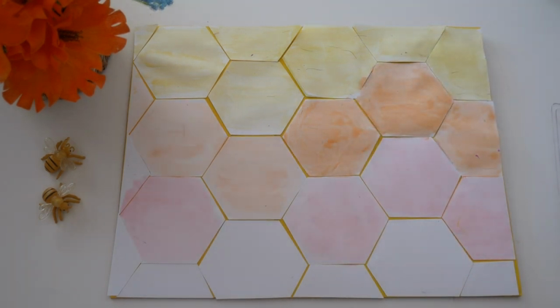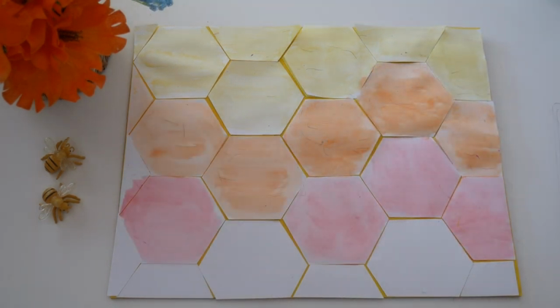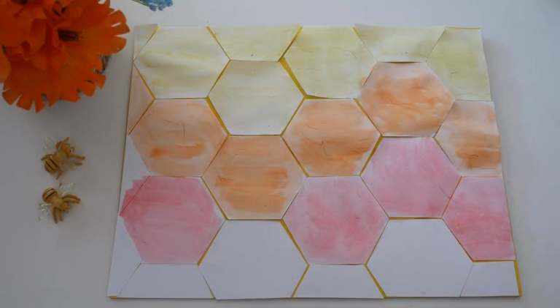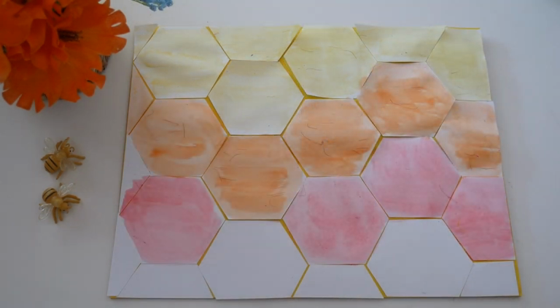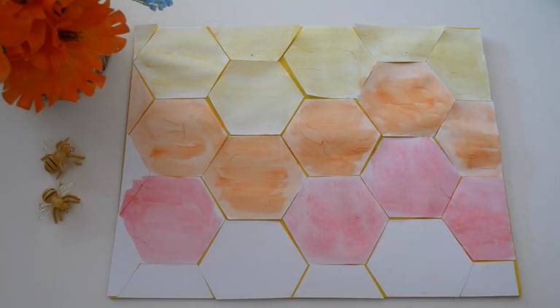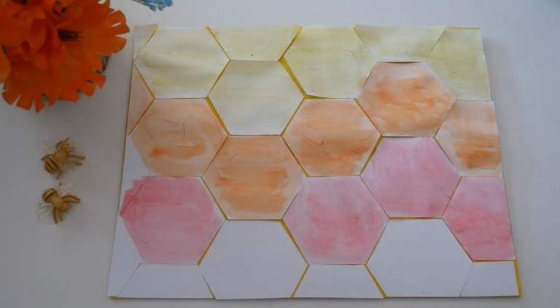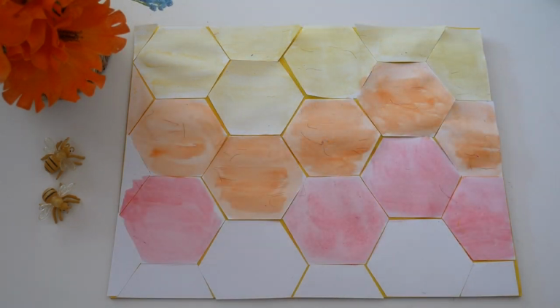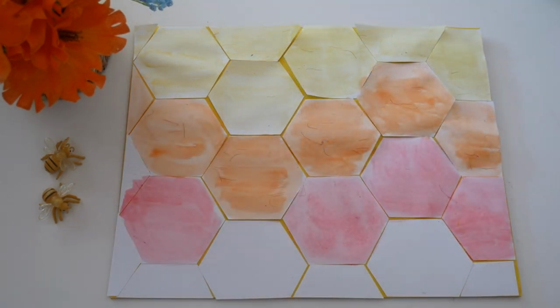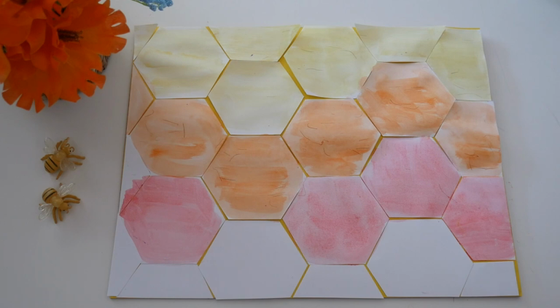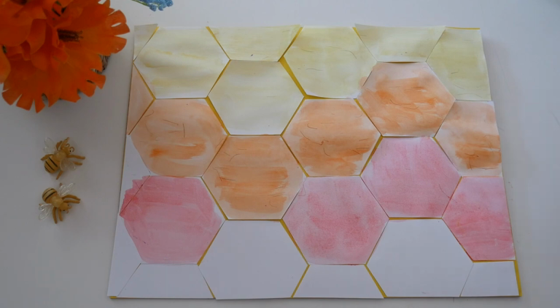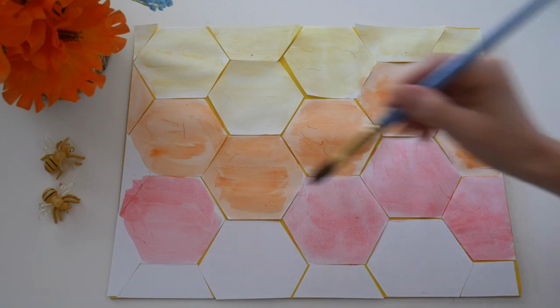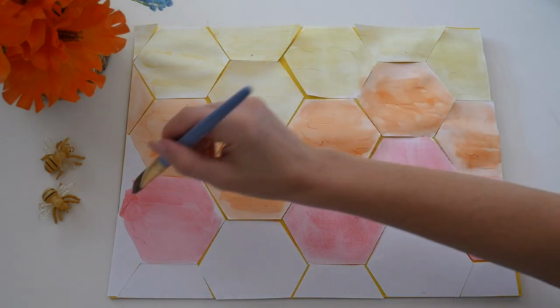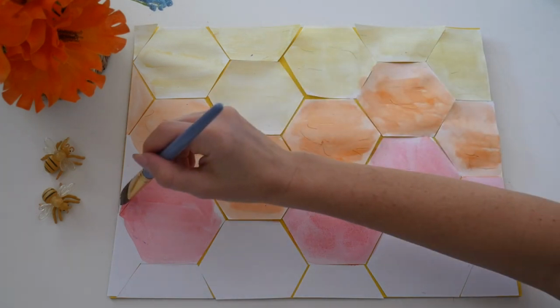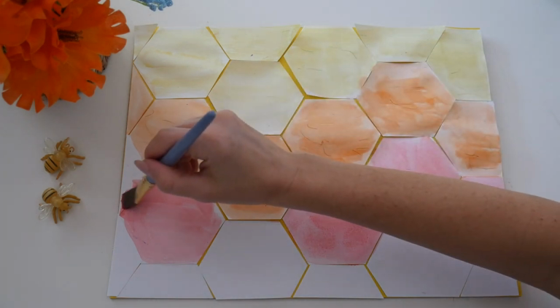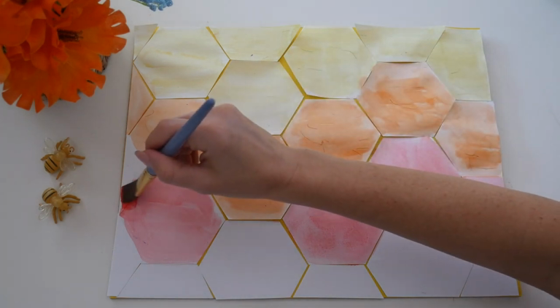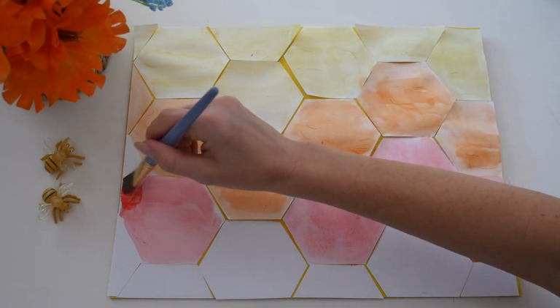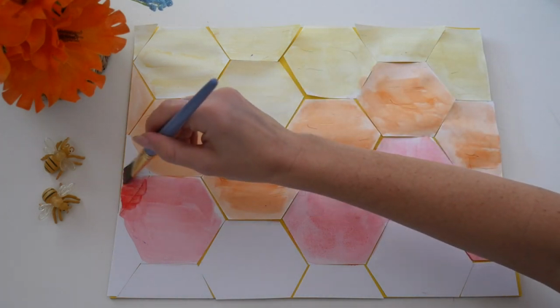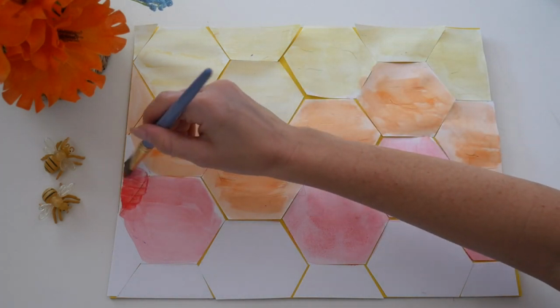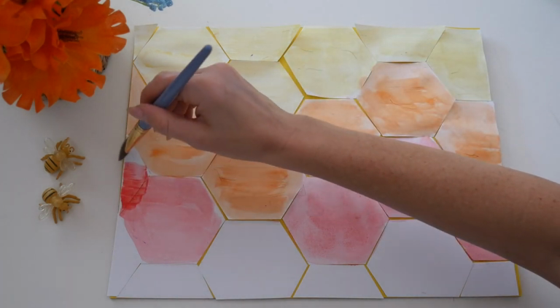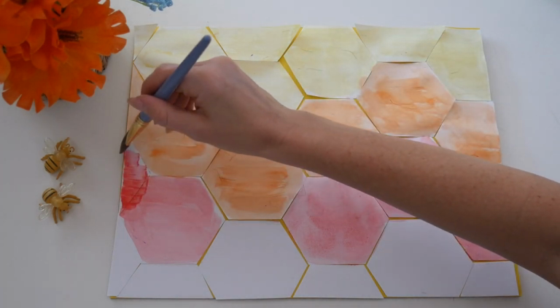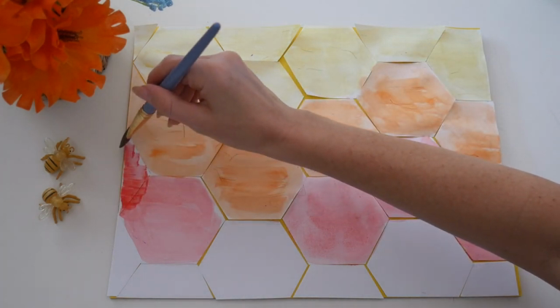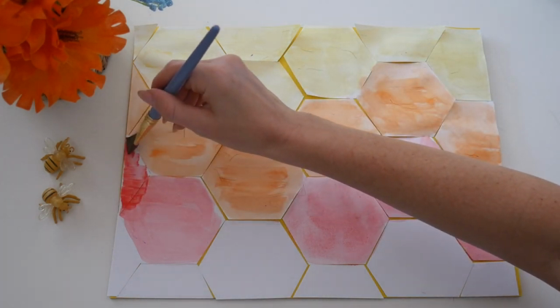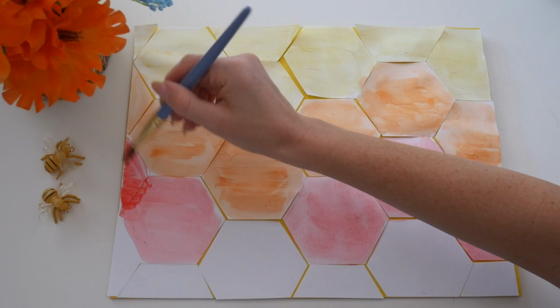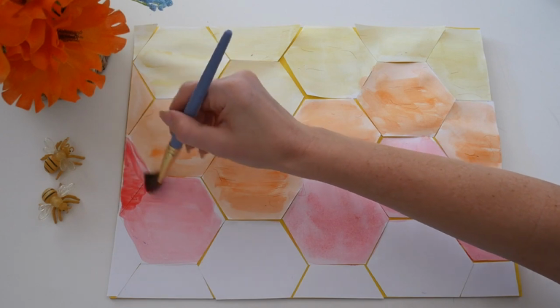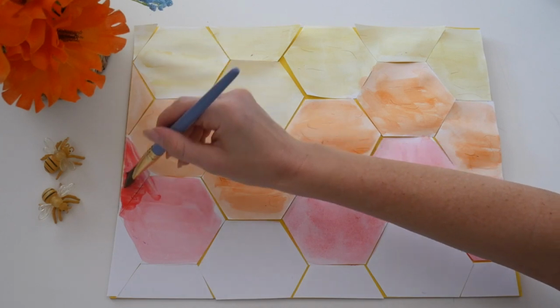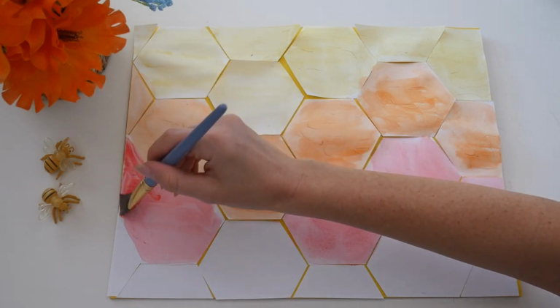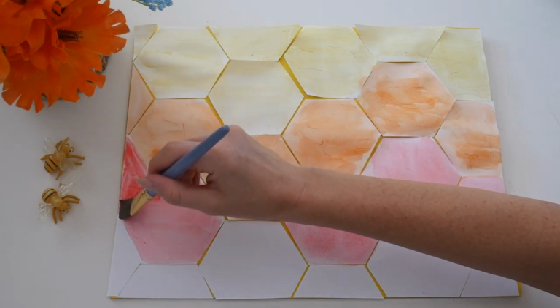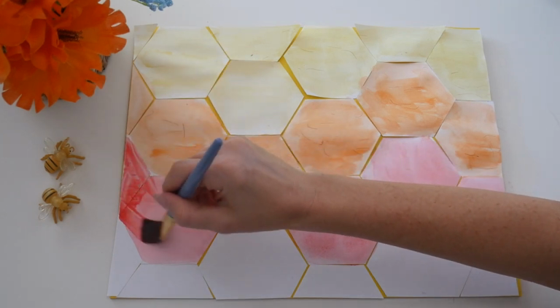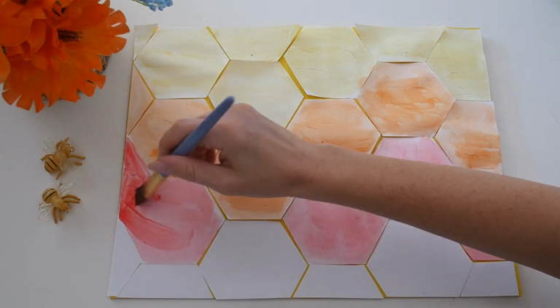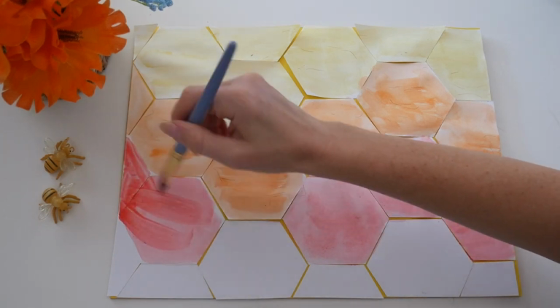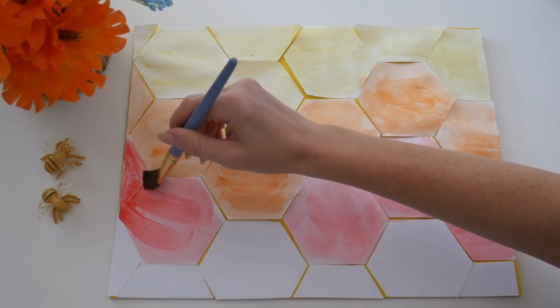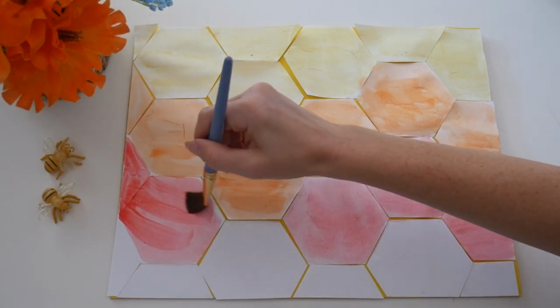The cells under the nectar are where the bees are being raised. This is the brood. The queen bee lays eggs and then worker bees feed and take care of them.